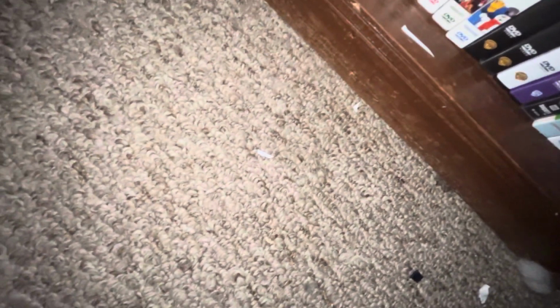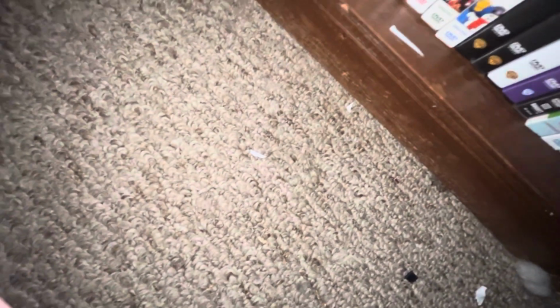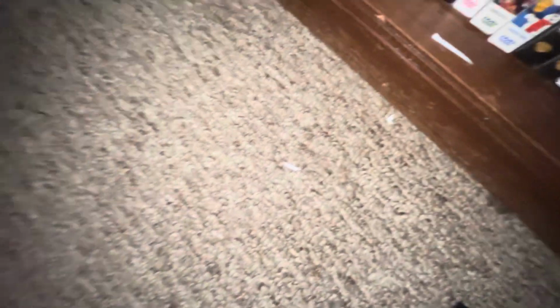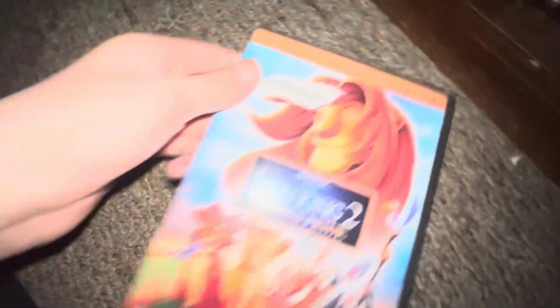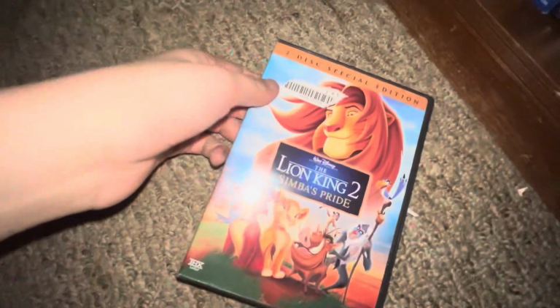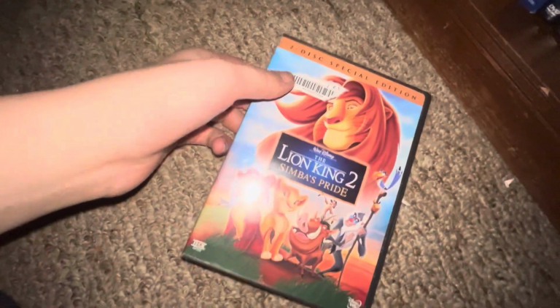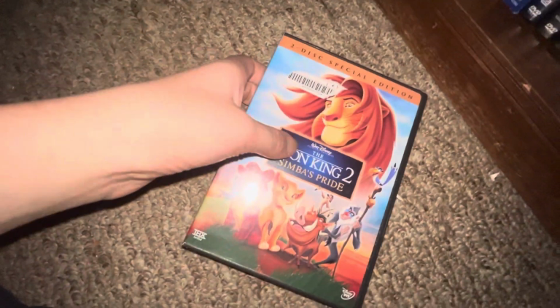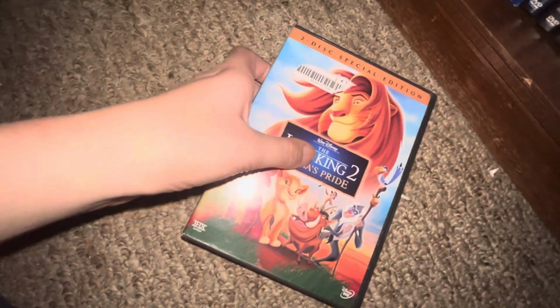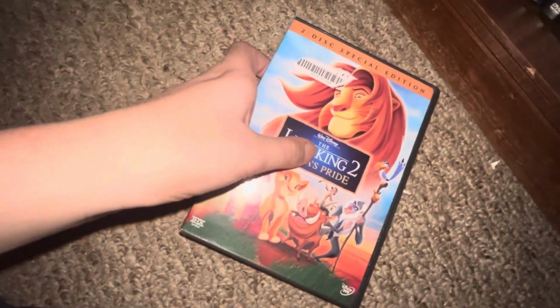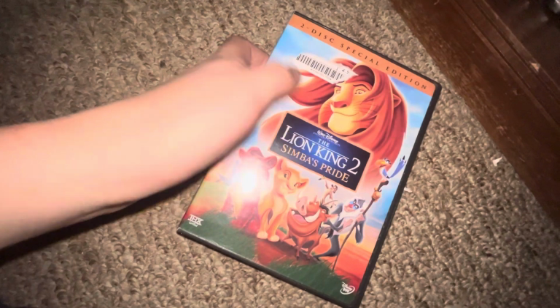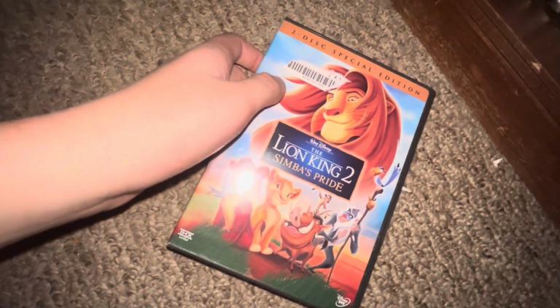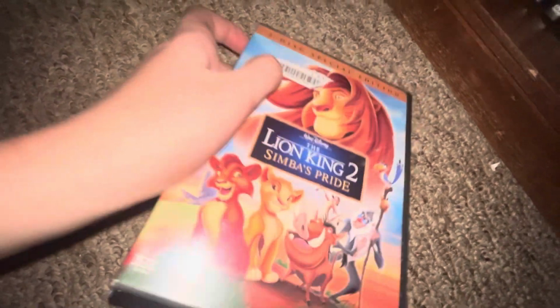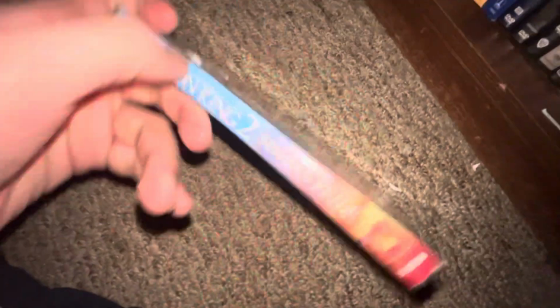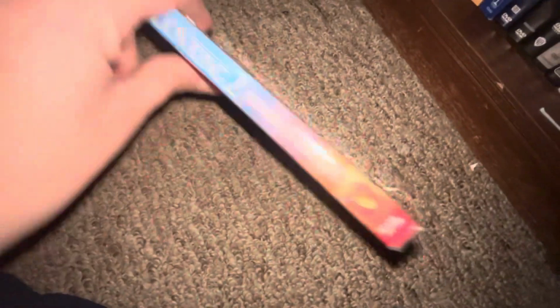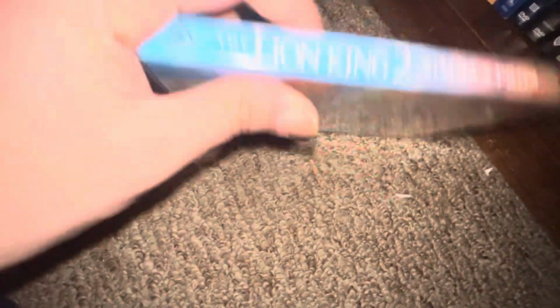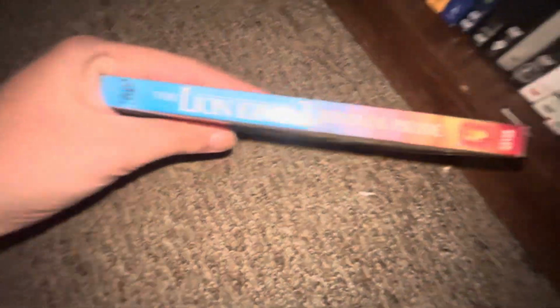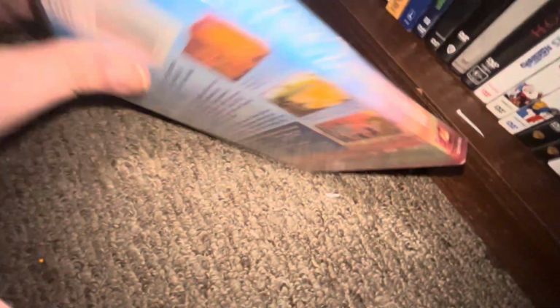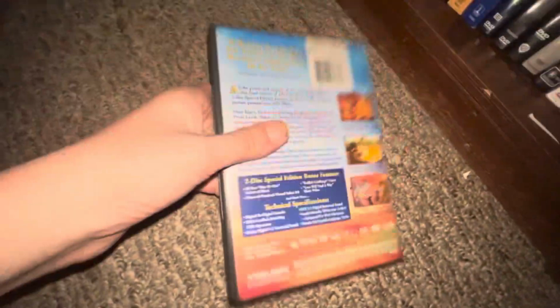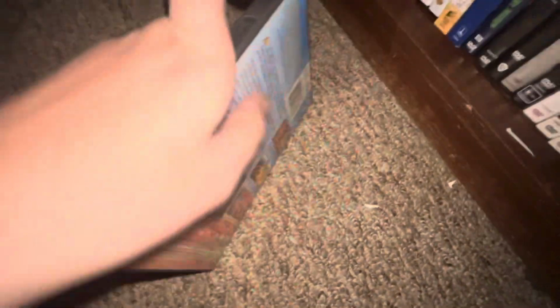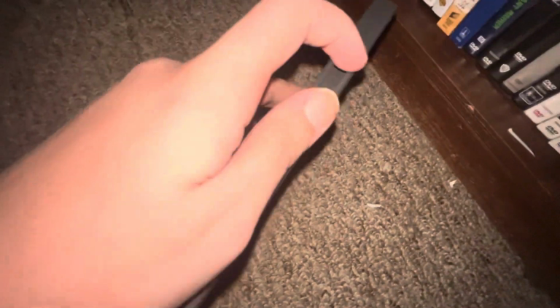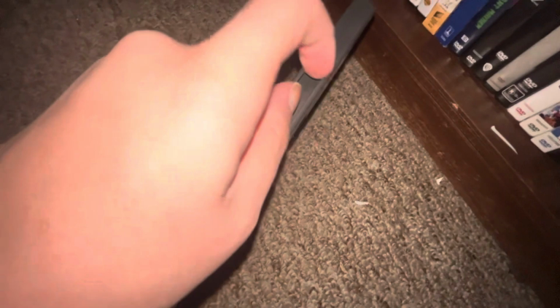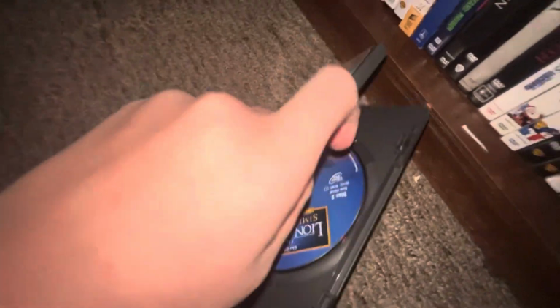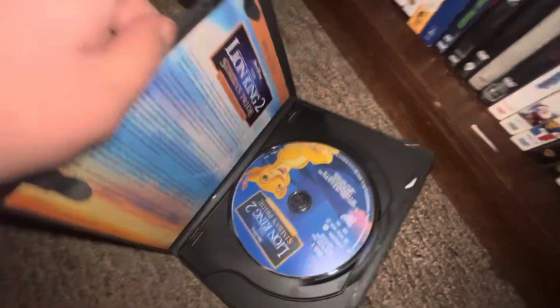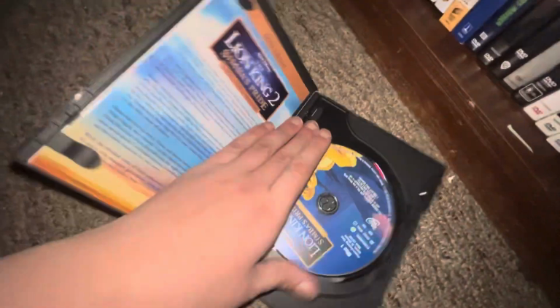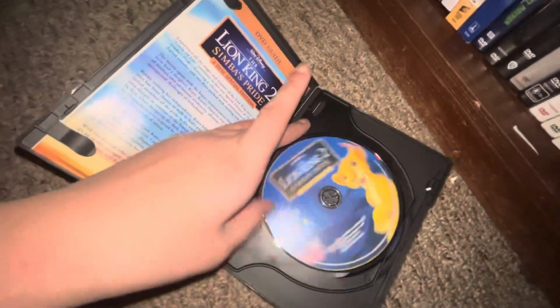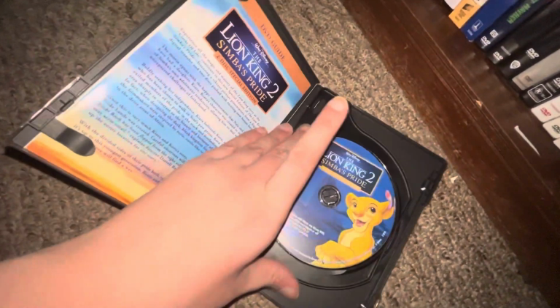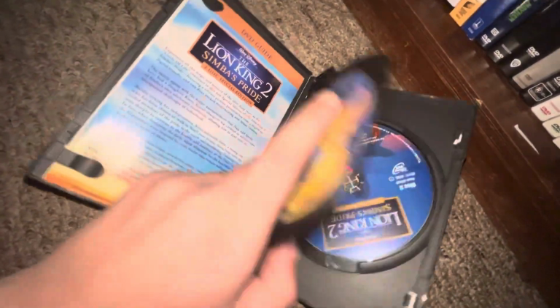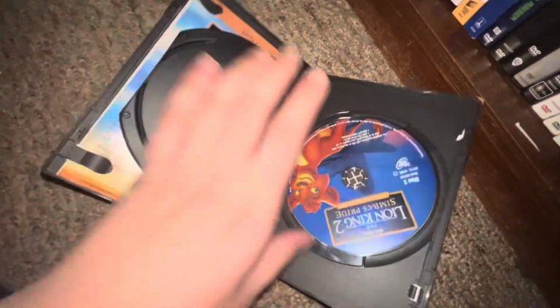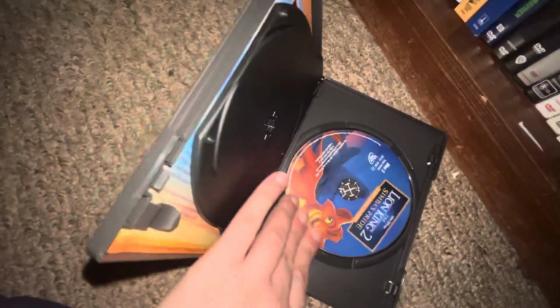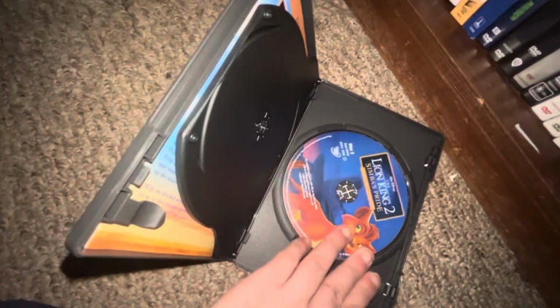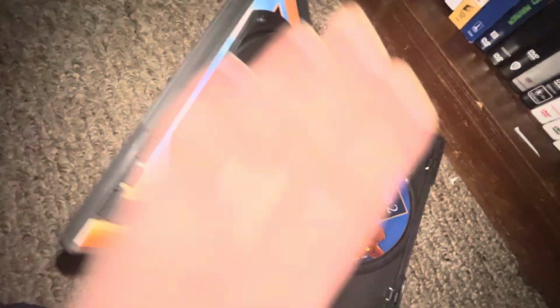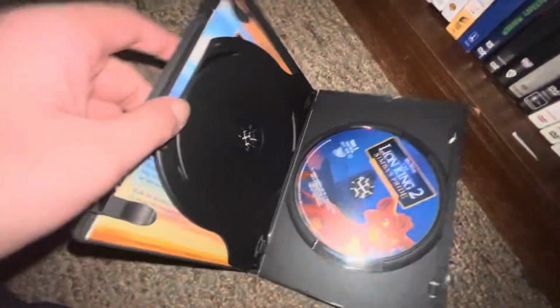Up next I got The Lion King 2: Simba's Pride — front, spine, back. Here's this one, the movie, and these two bonus features.